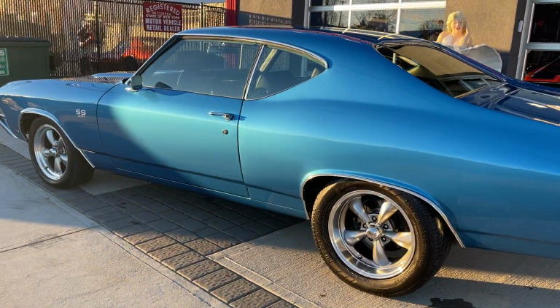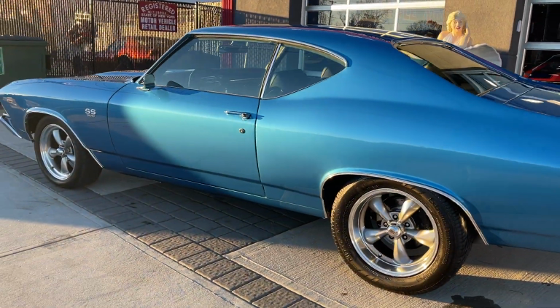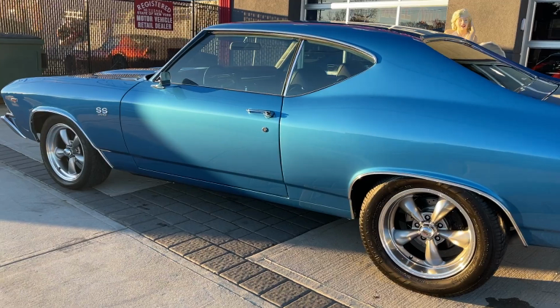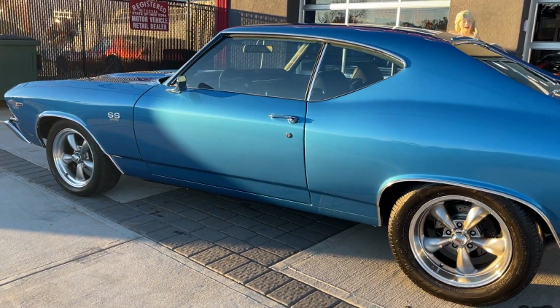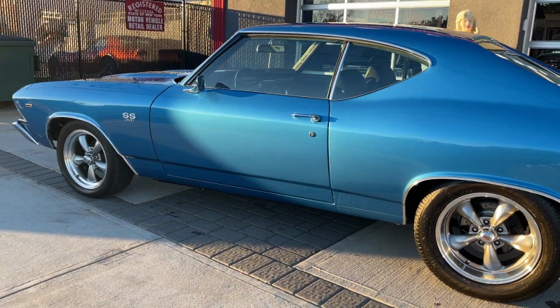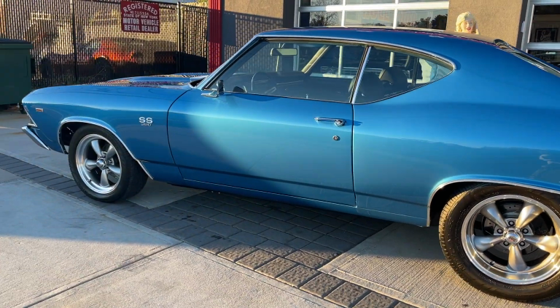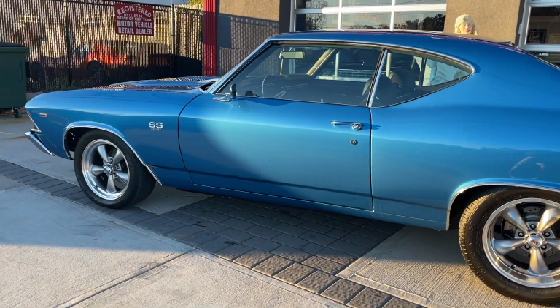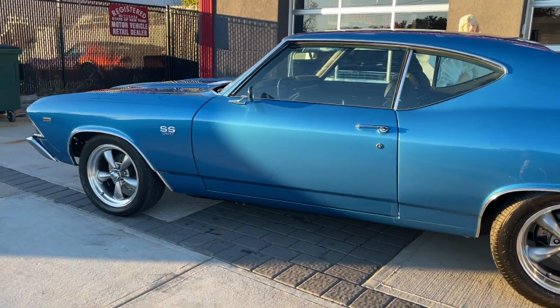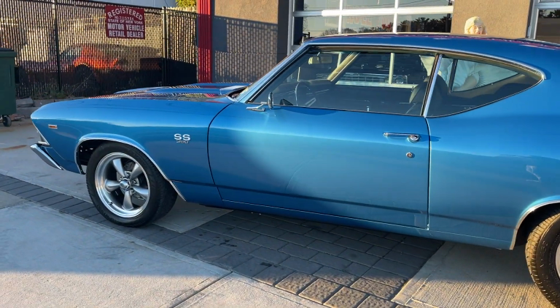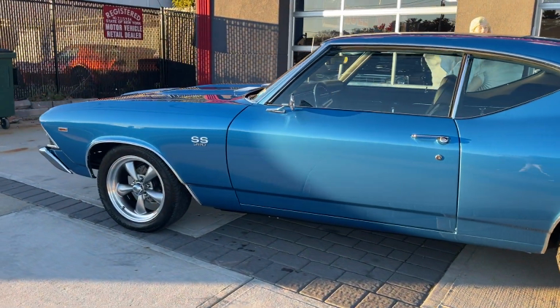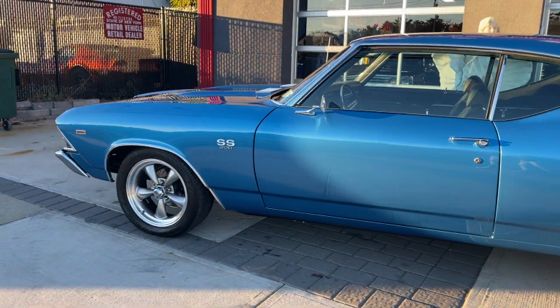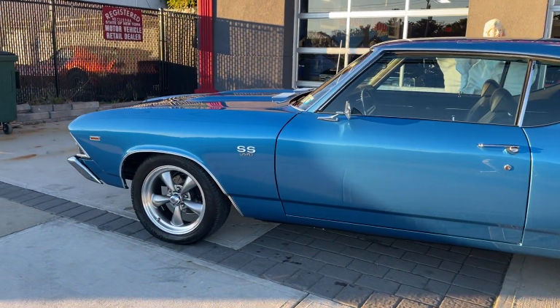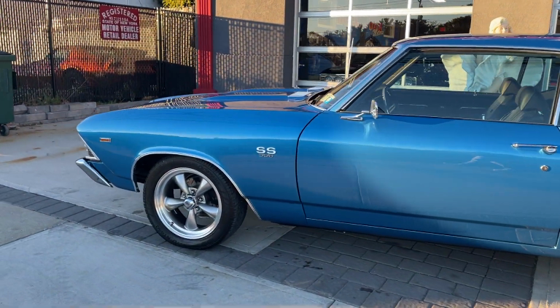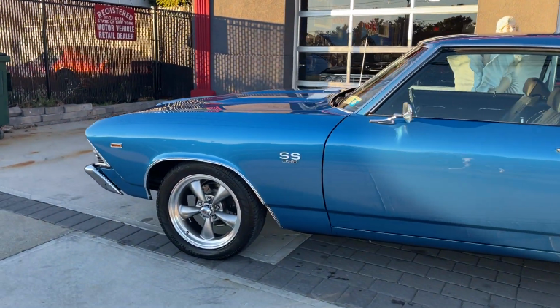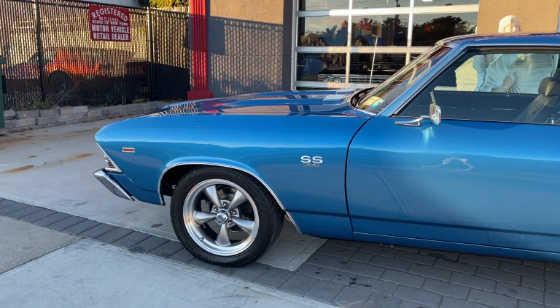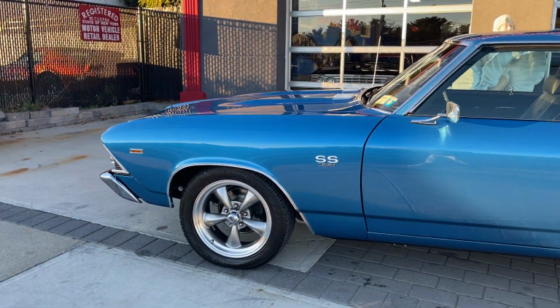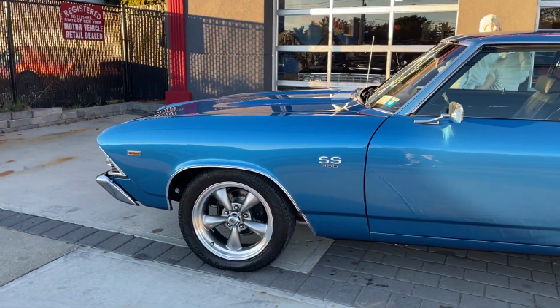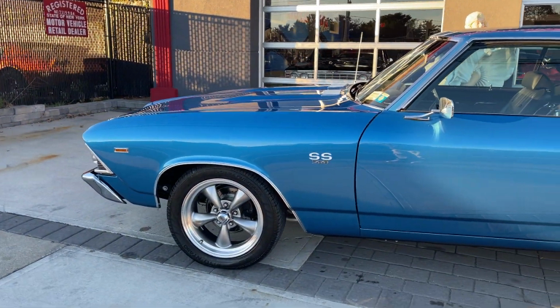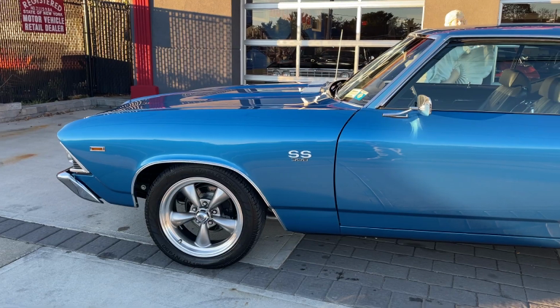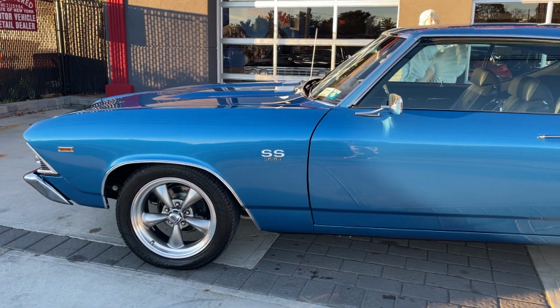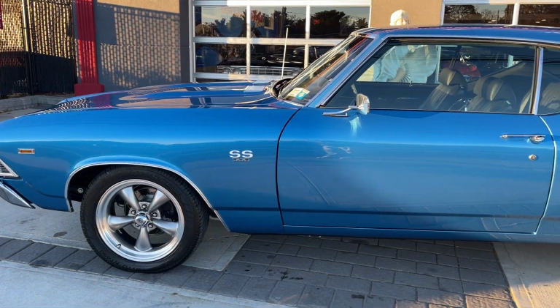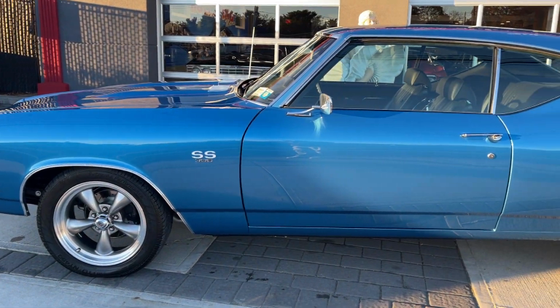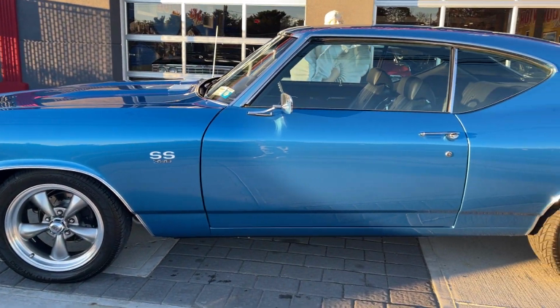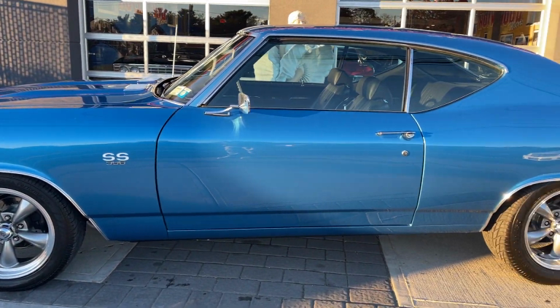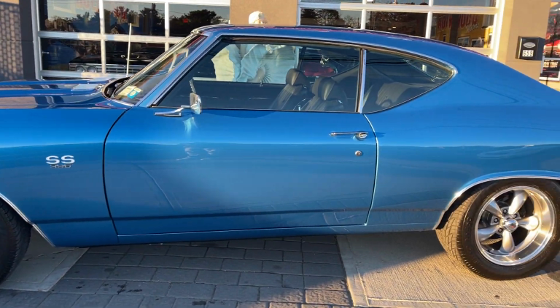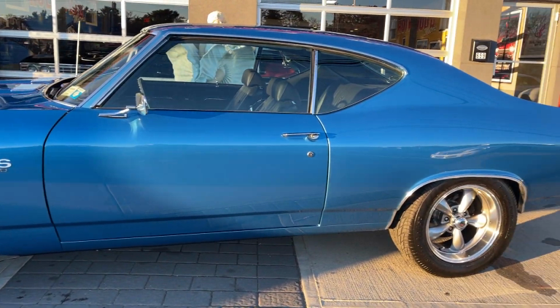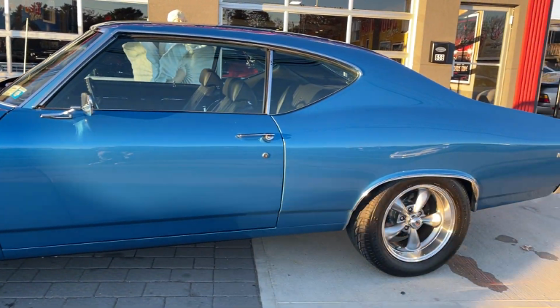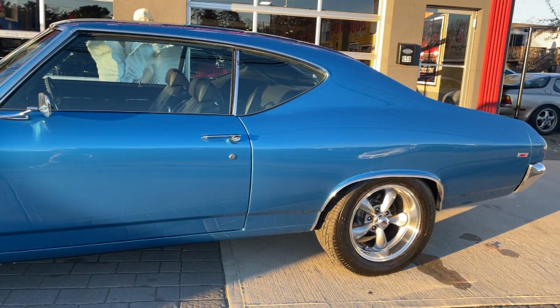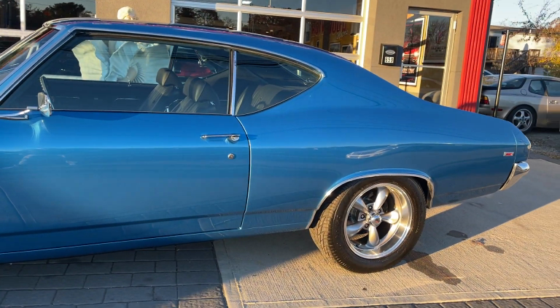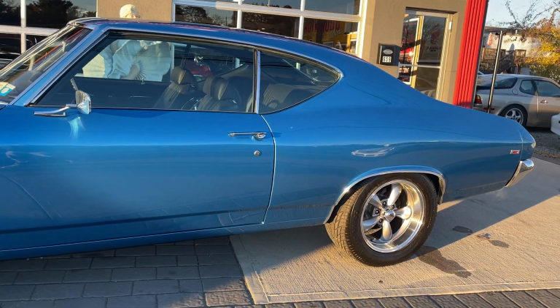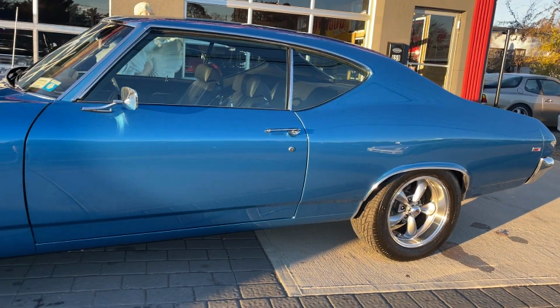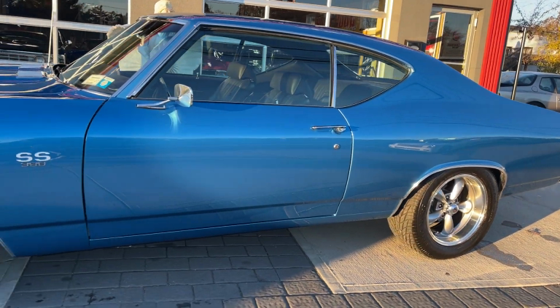Over $100,000 spent. When I say nut and bolt restoration, this one's it. The underneath of the car looks as good as the top. Beautiful car in and out.